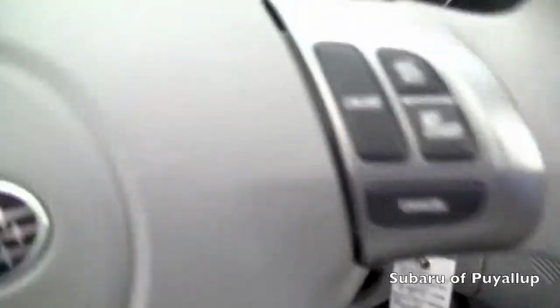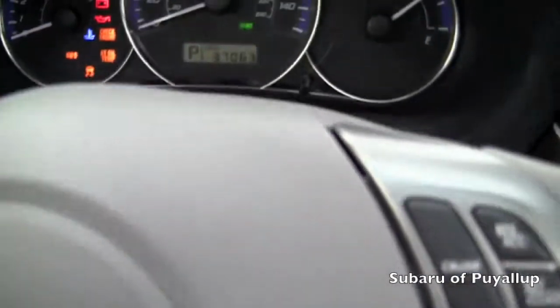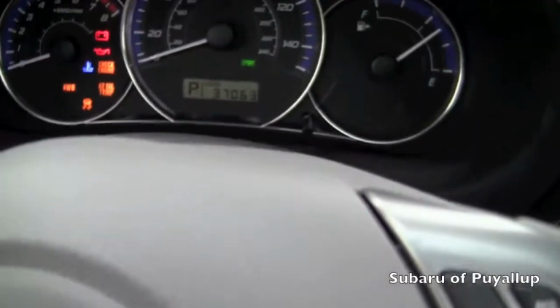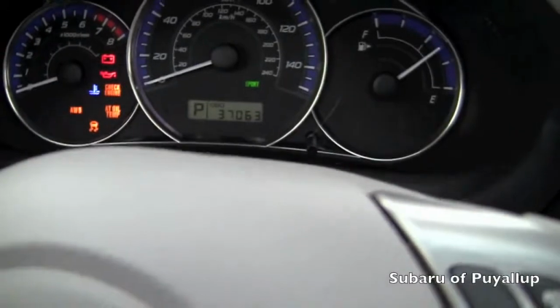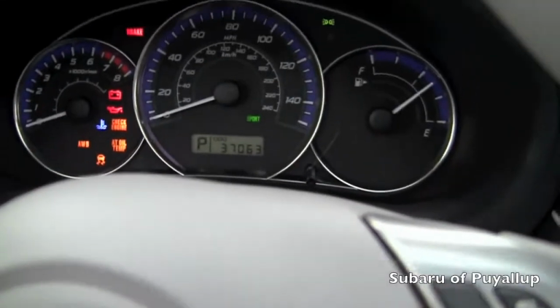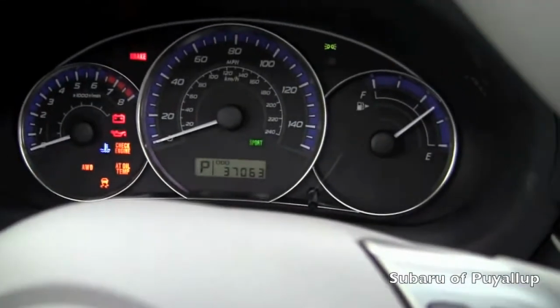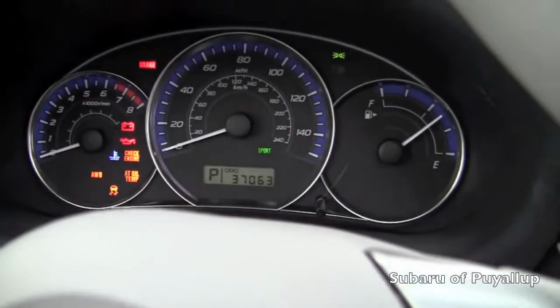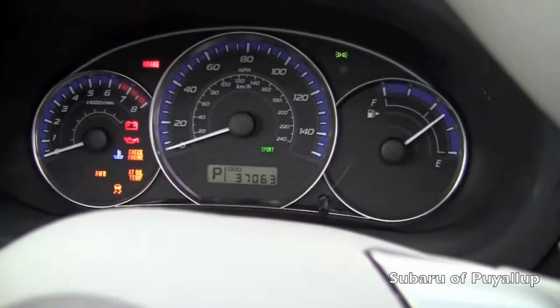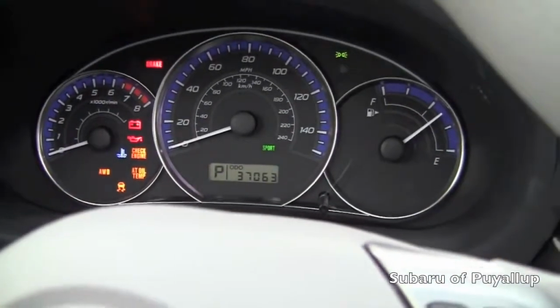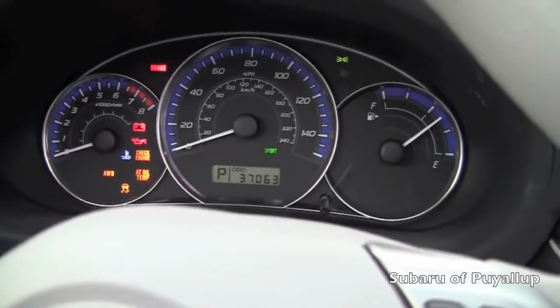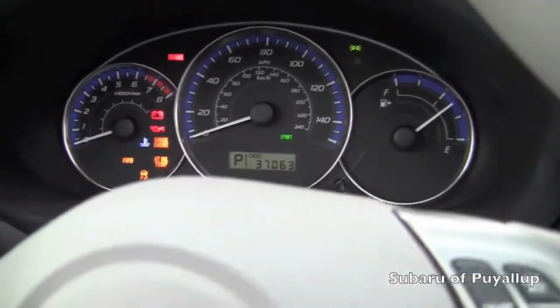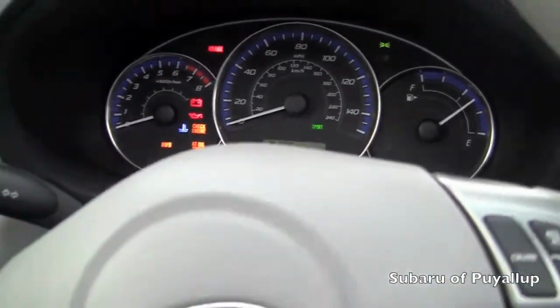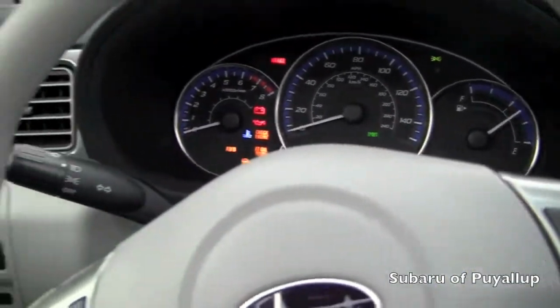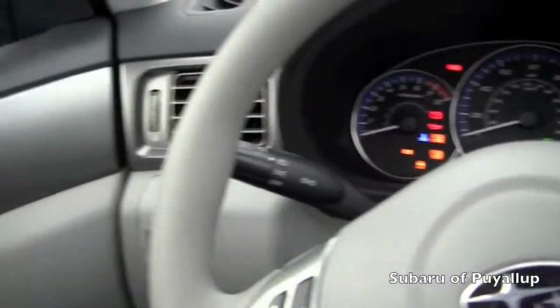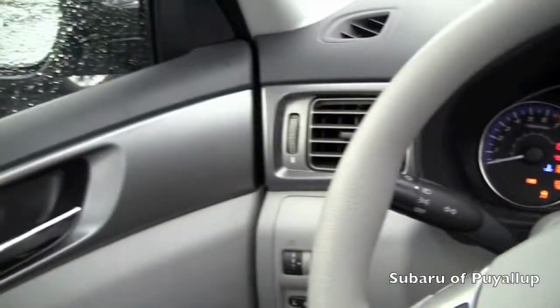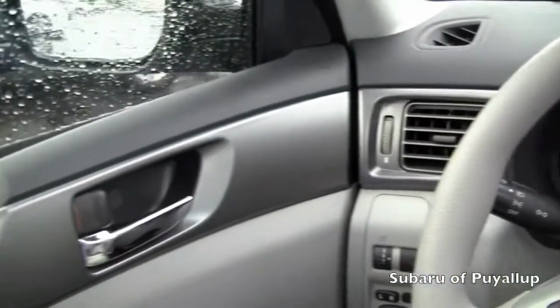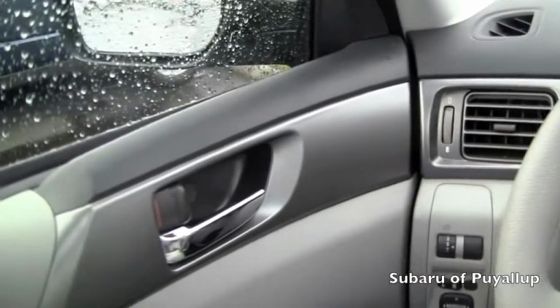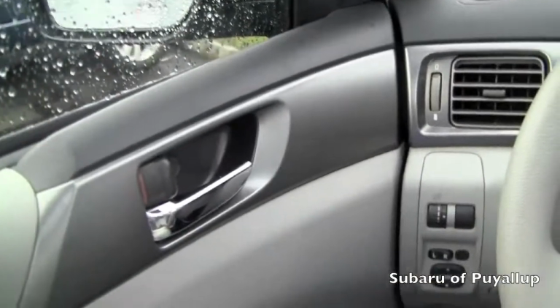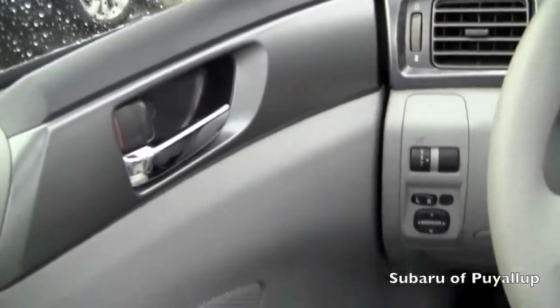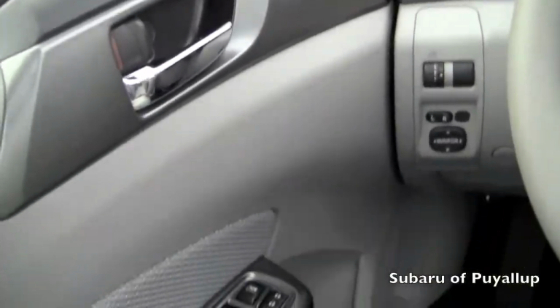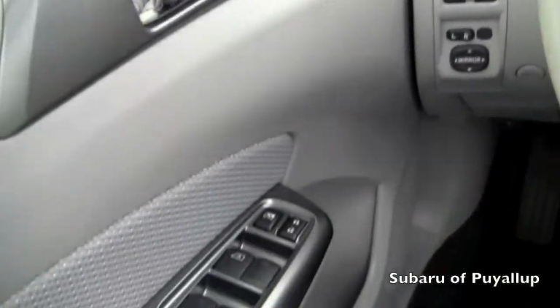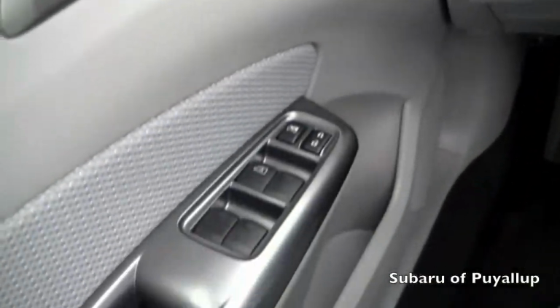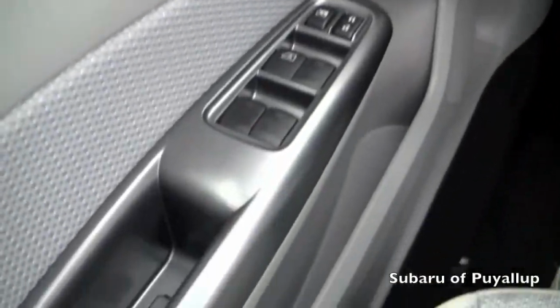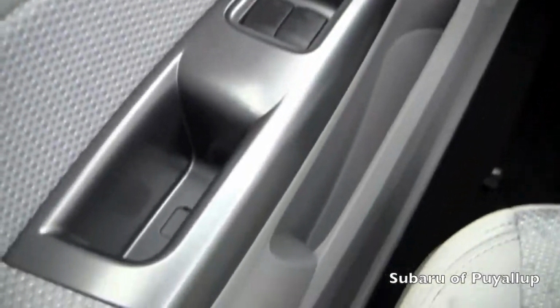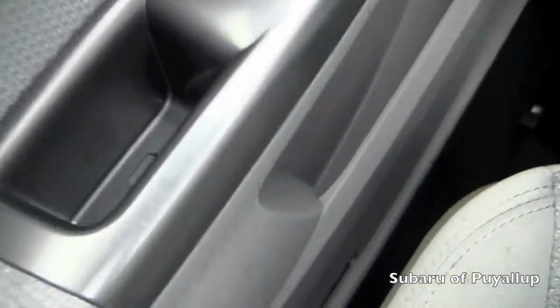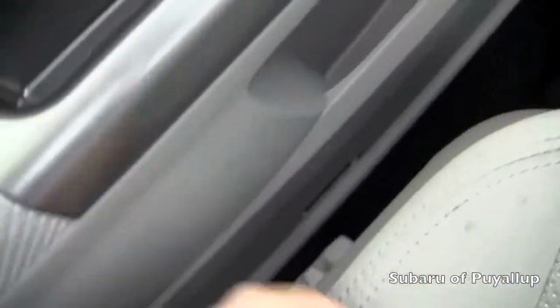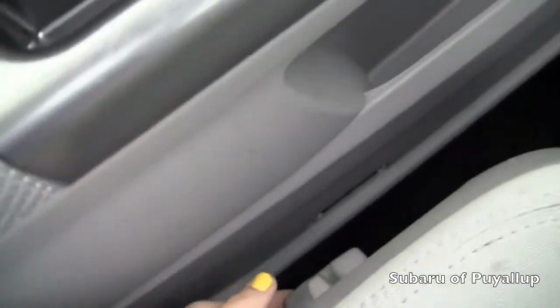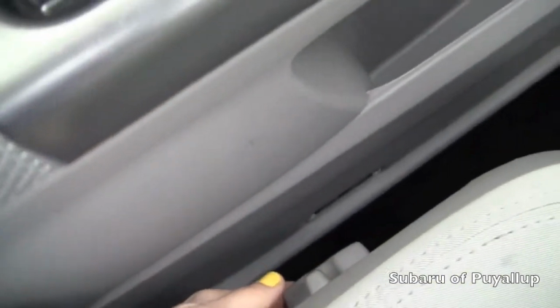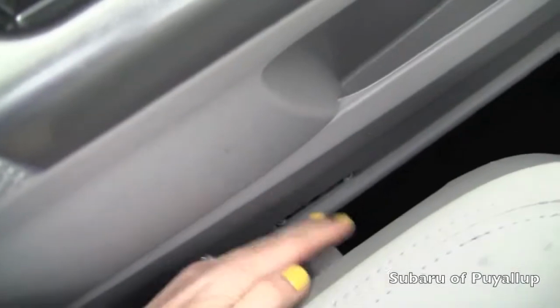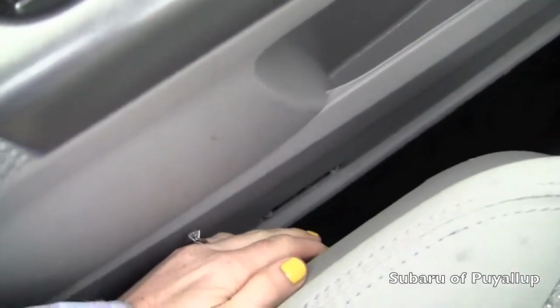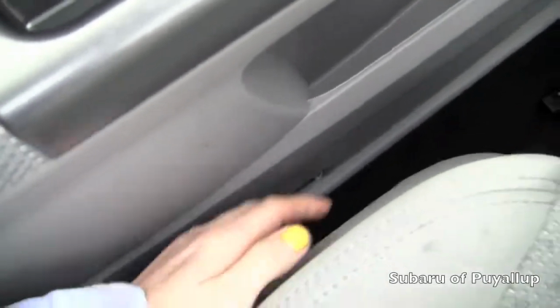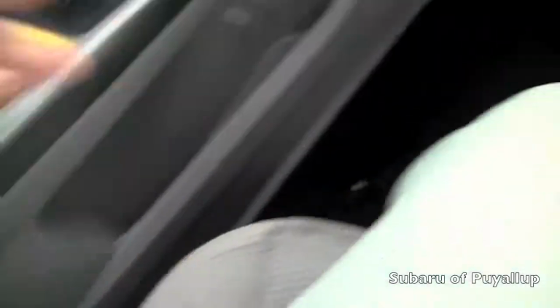Right now it only has 37,063 miles on it. All of those lights are on because I do not have the car on — just have the power locks and windows, and automatic seat adjusters.